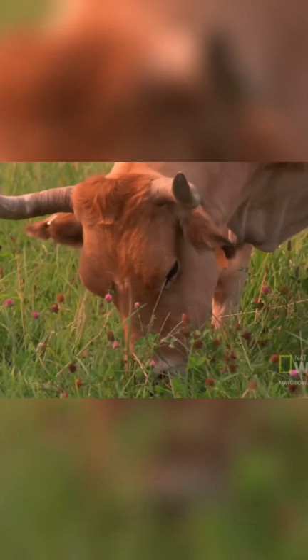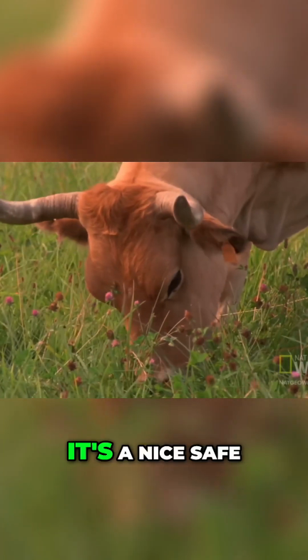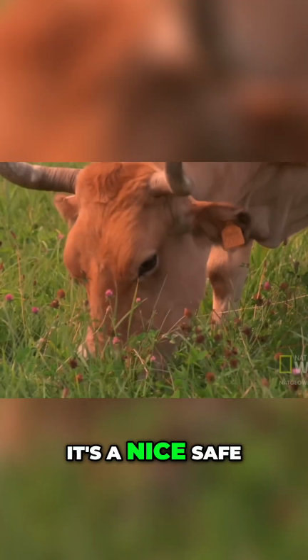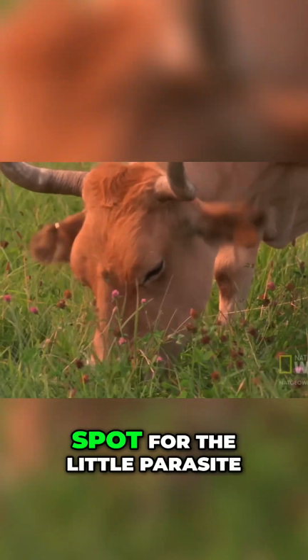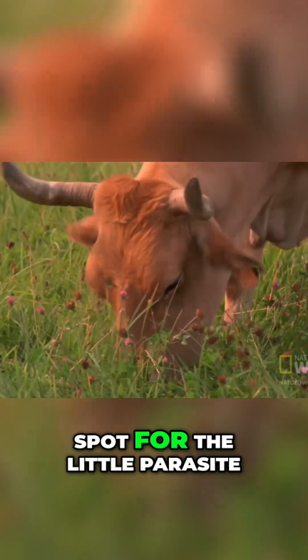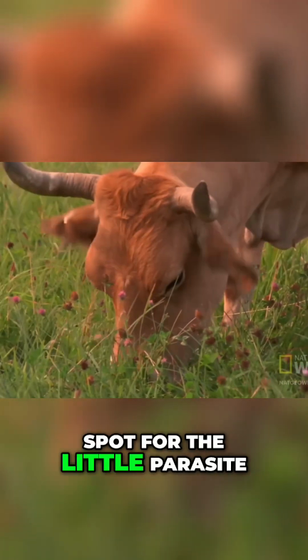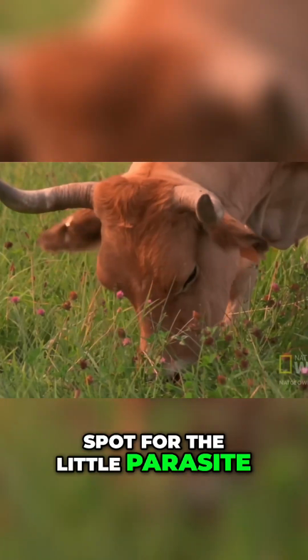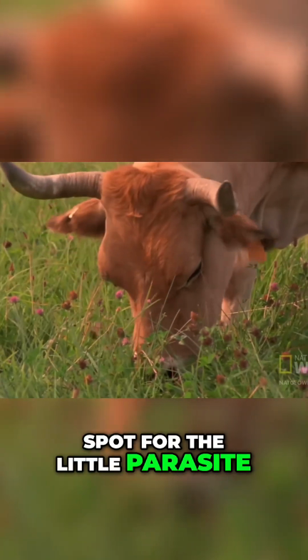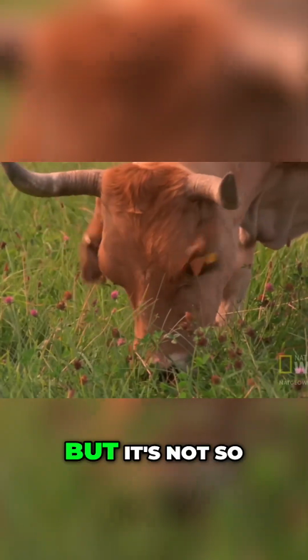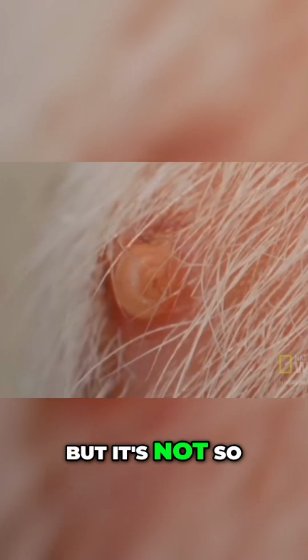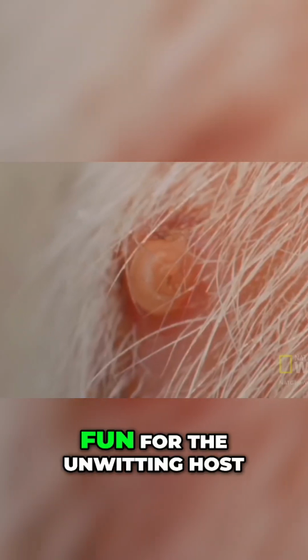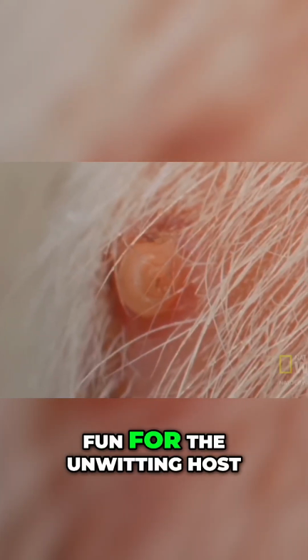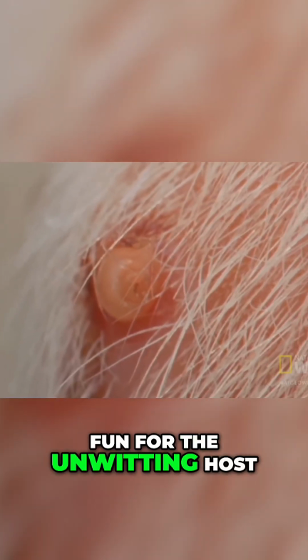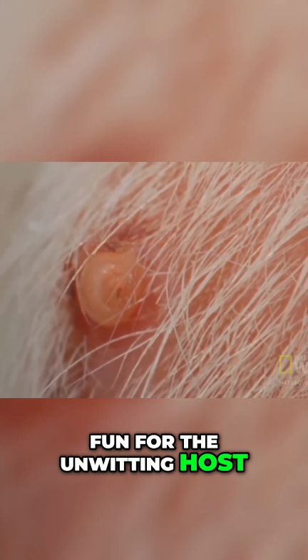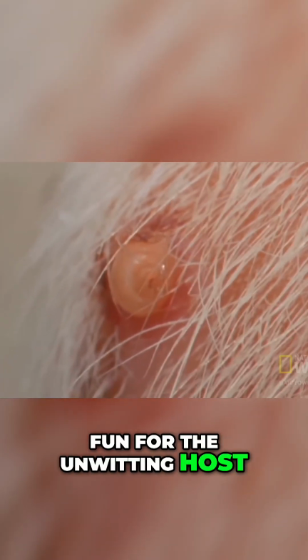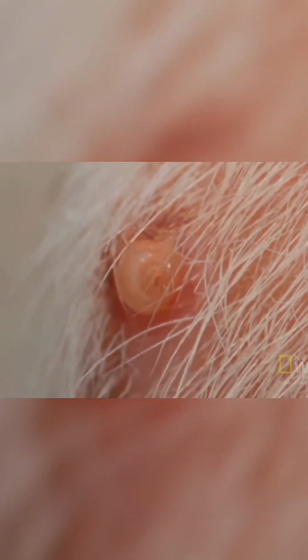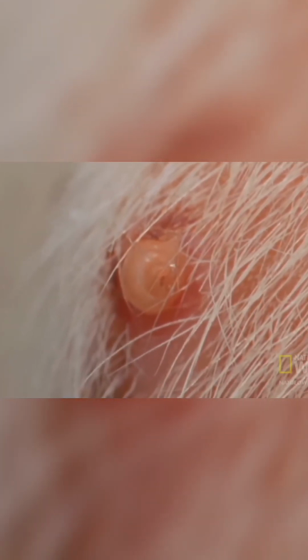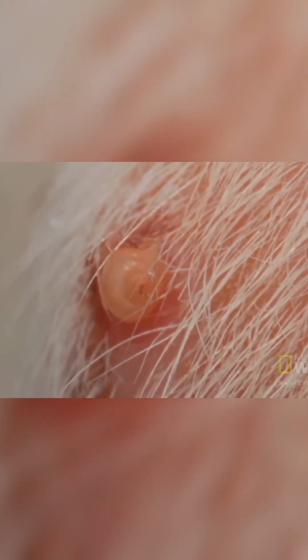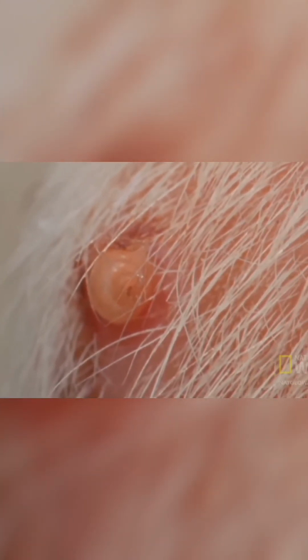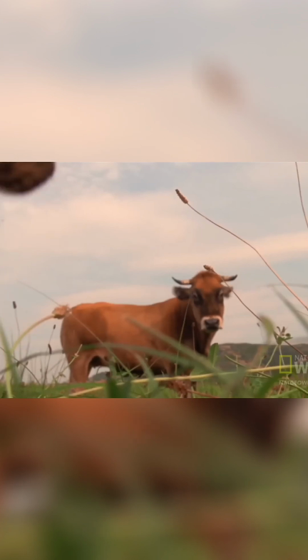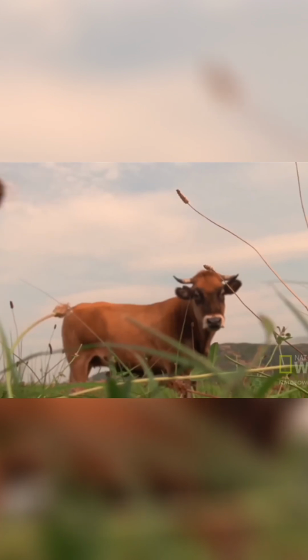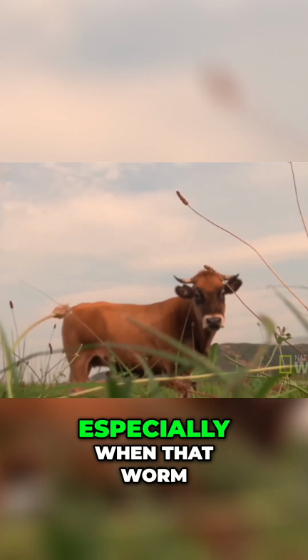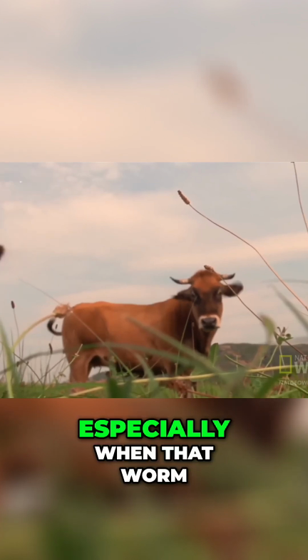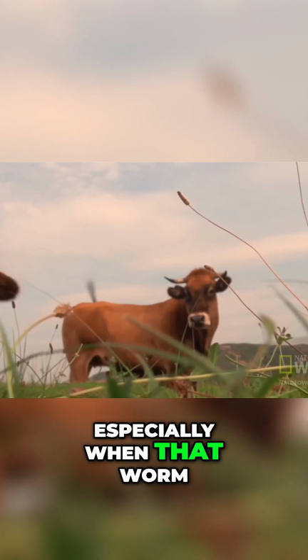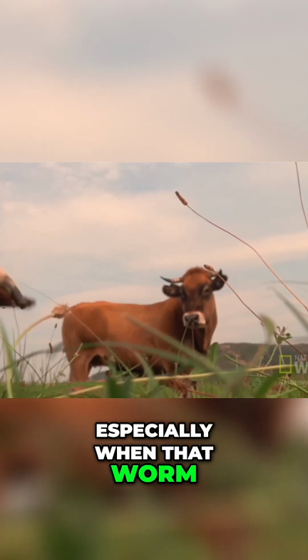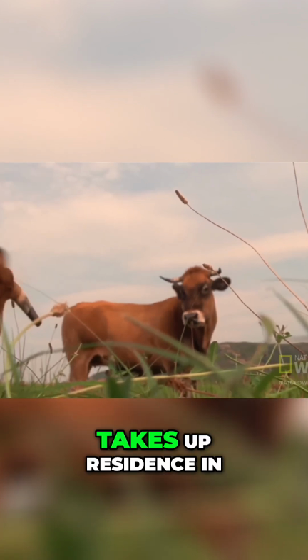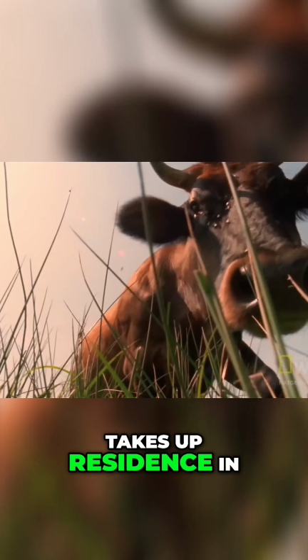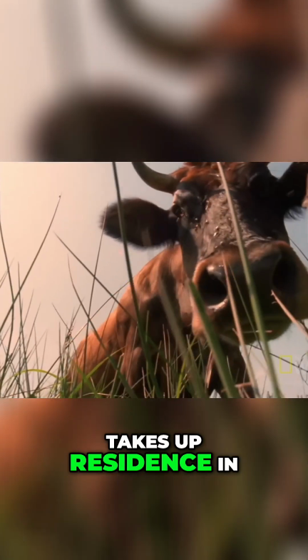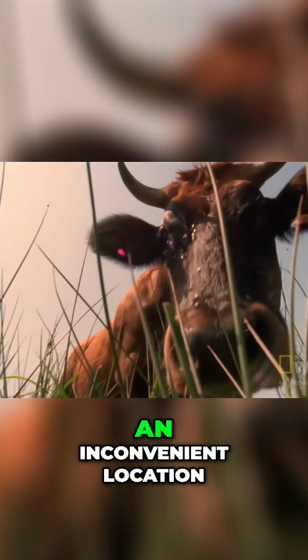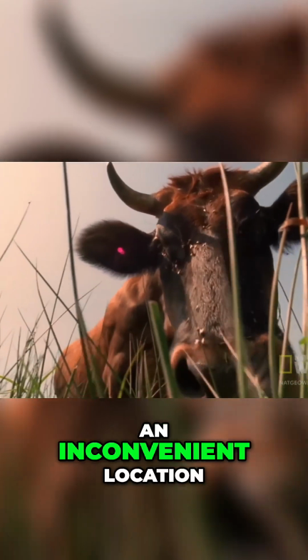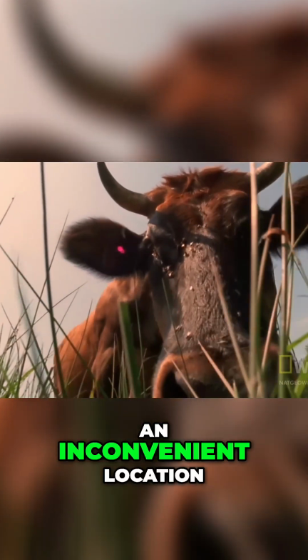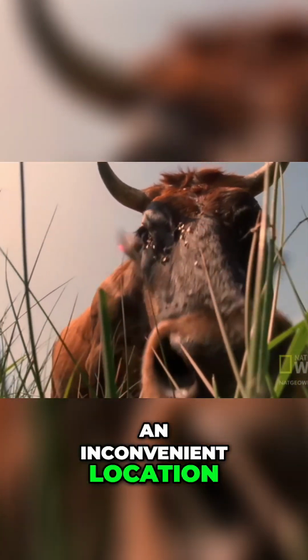It's a nice safe spot for the little parasite, but it's not so fun for the unwitting host — especially when that worm takes up residence in an inconvenient location.